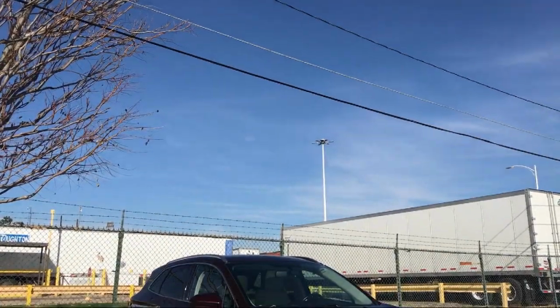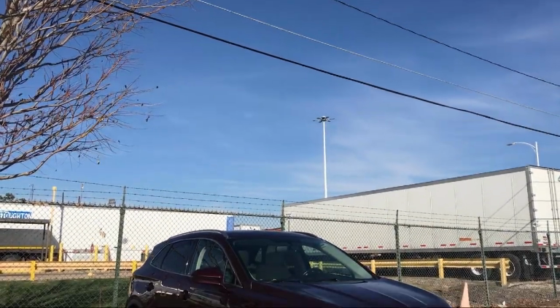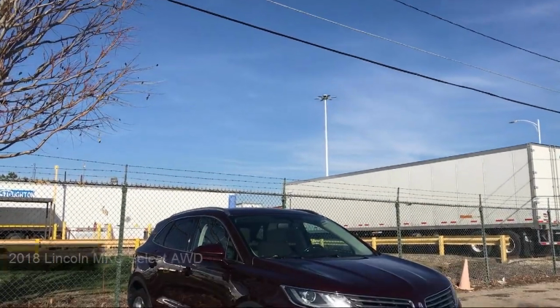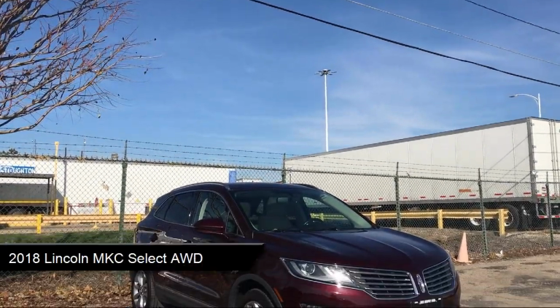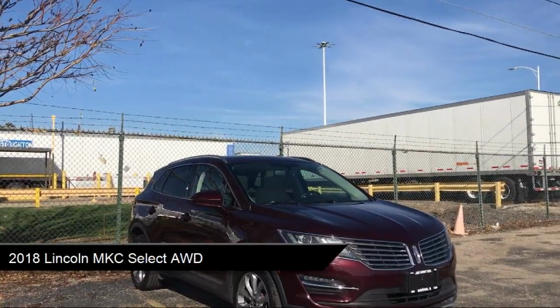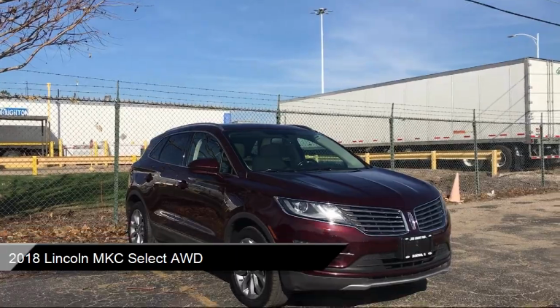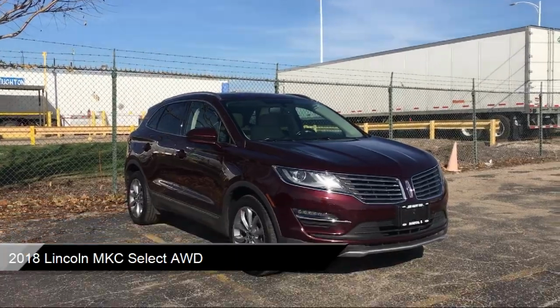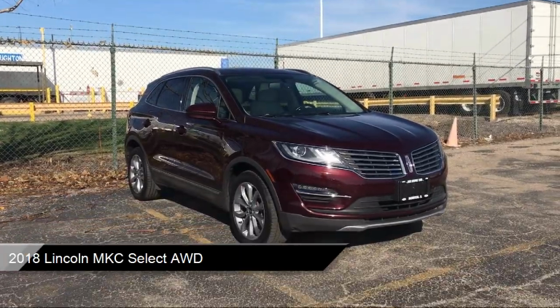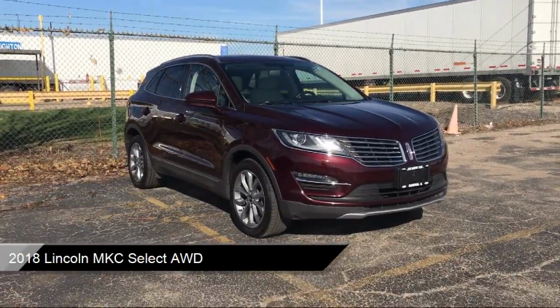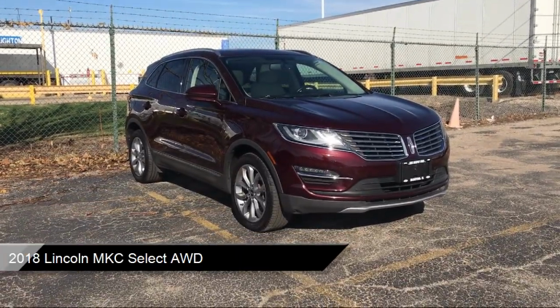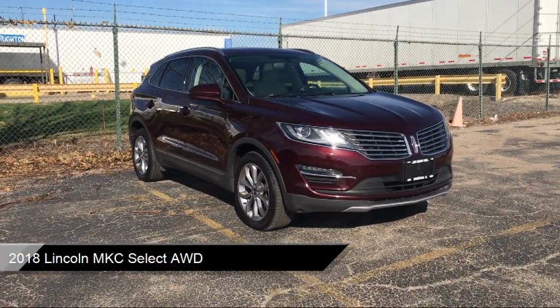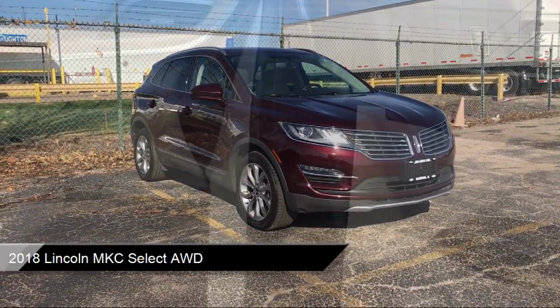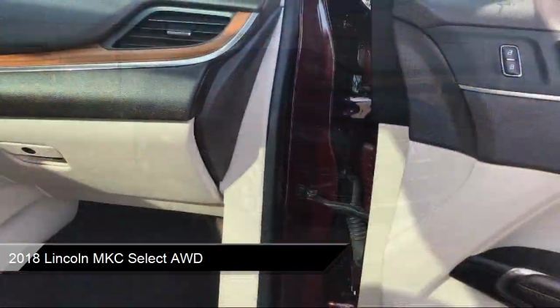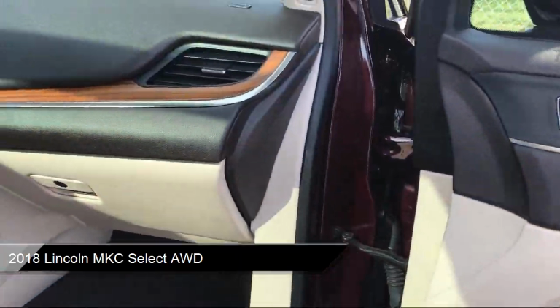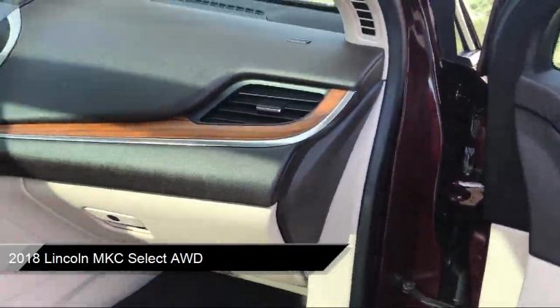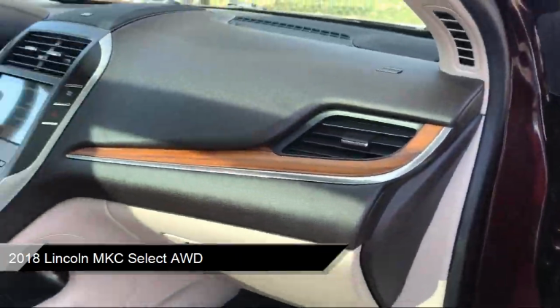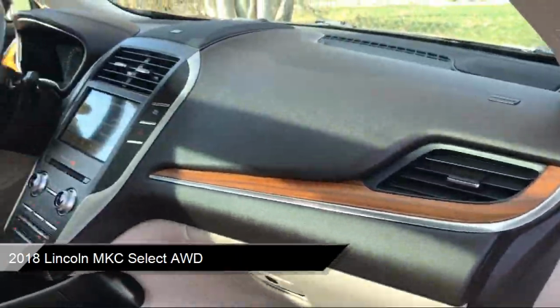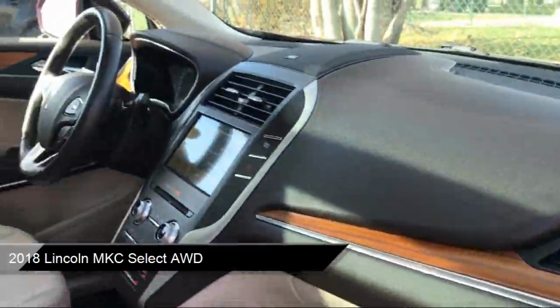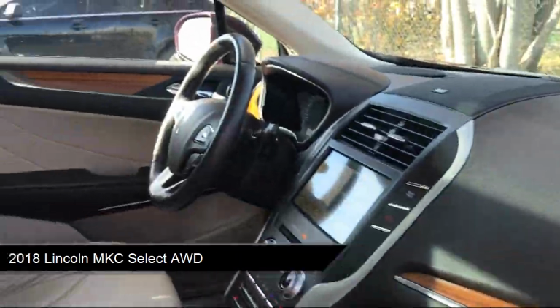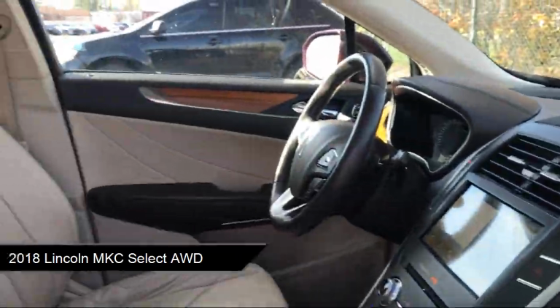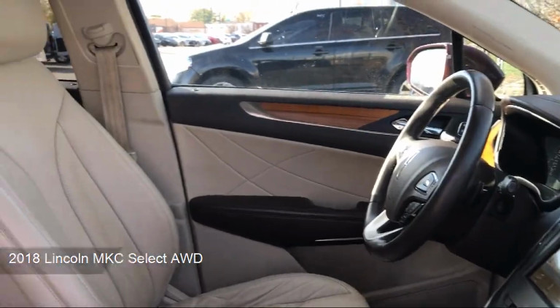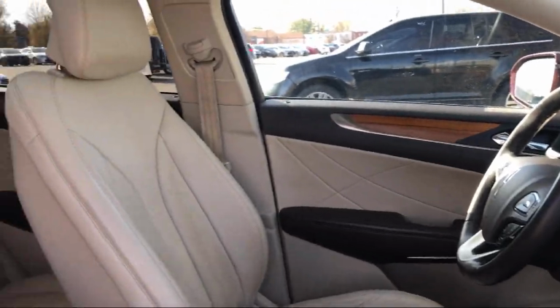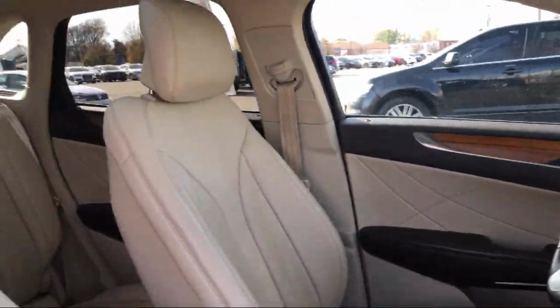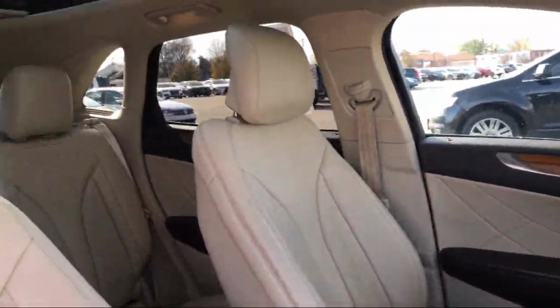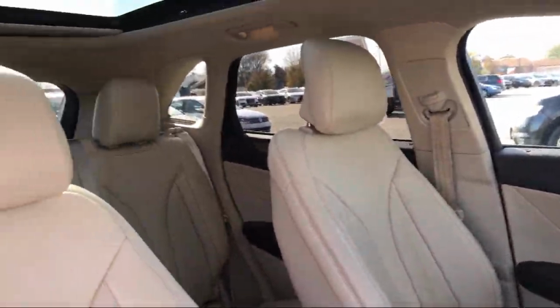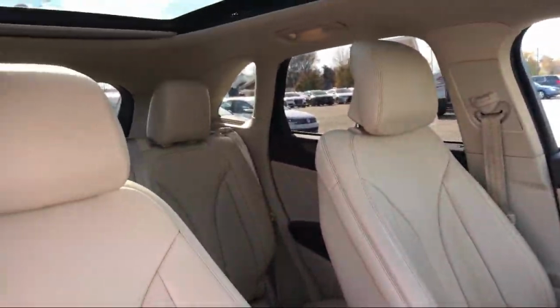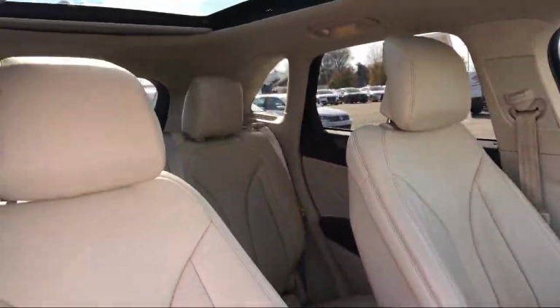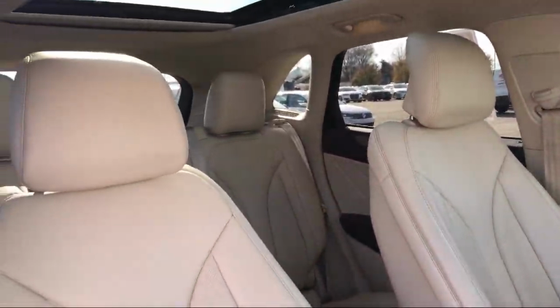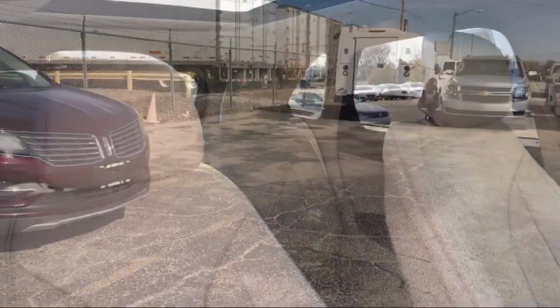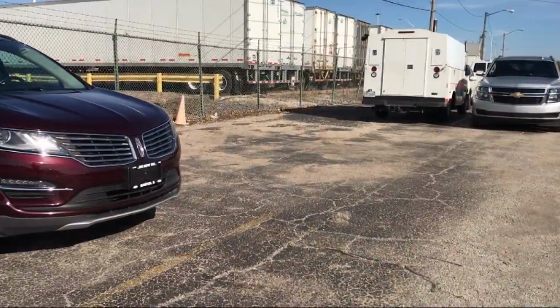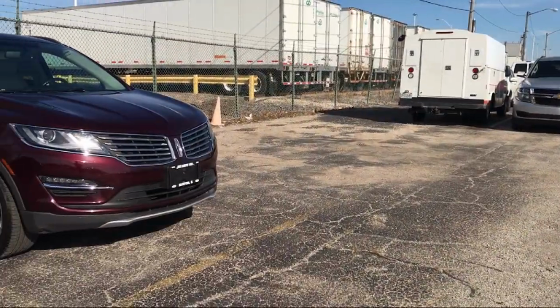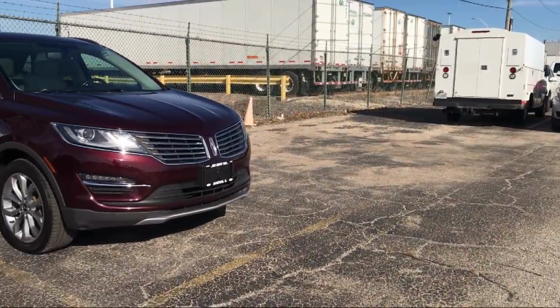It comes equipped with smart device integration, auxiliary audio input, heated door mirrors, keyless entry, leather seating, and an emergency communication system.